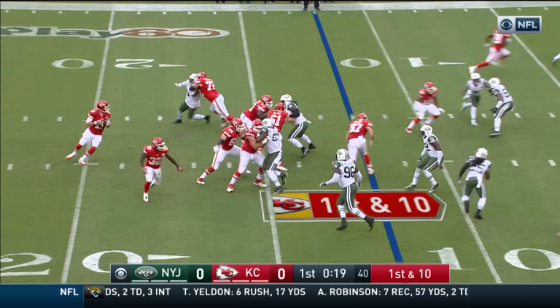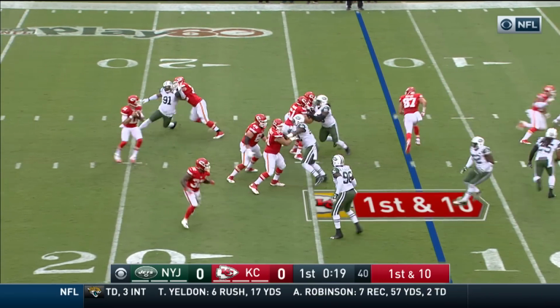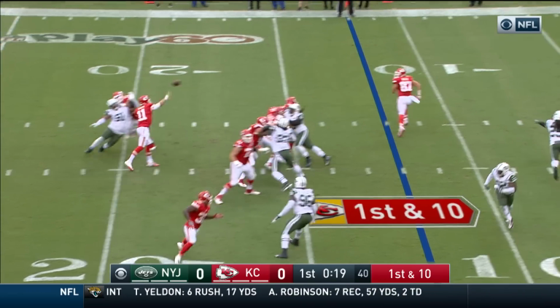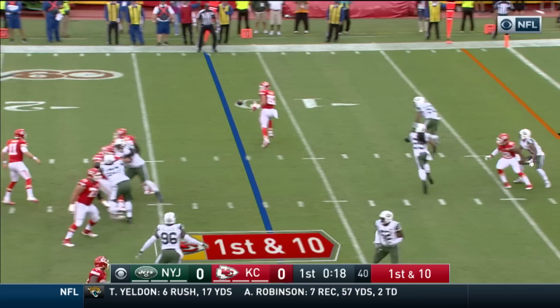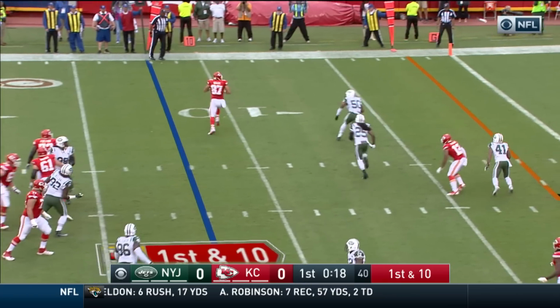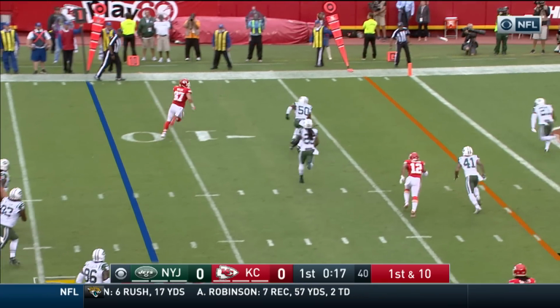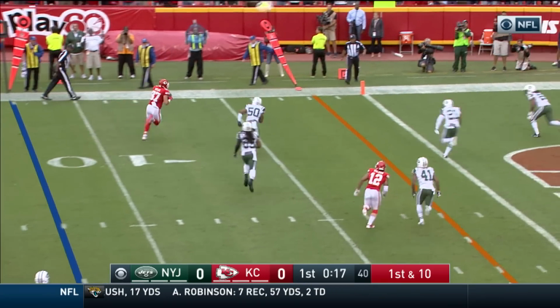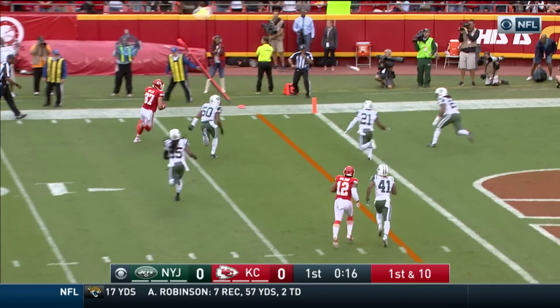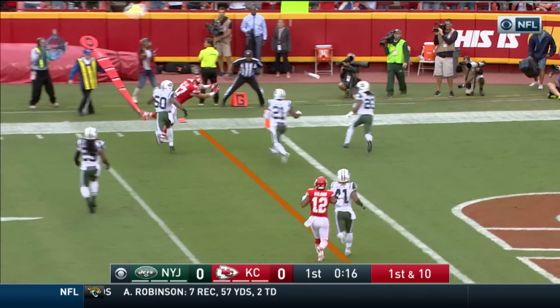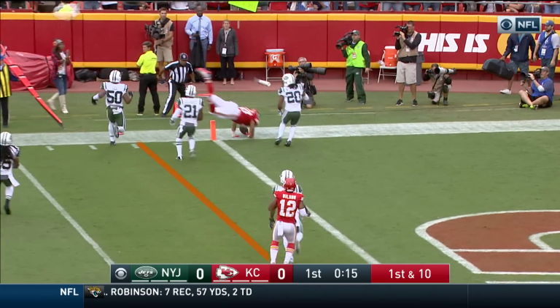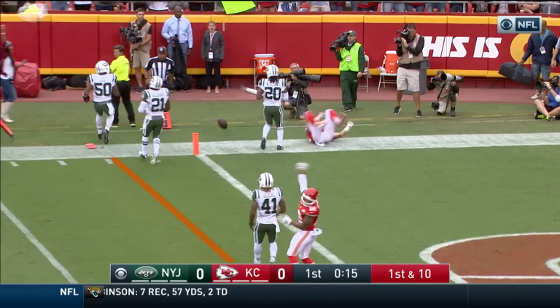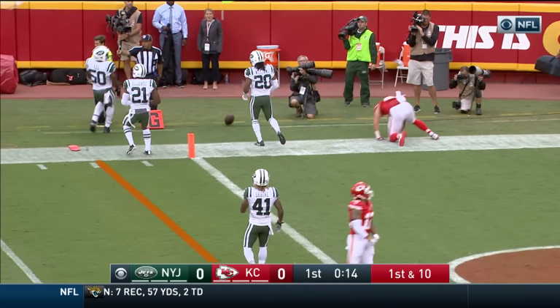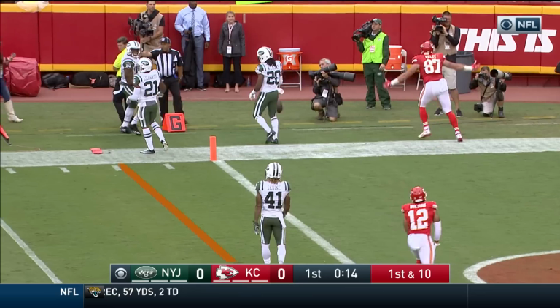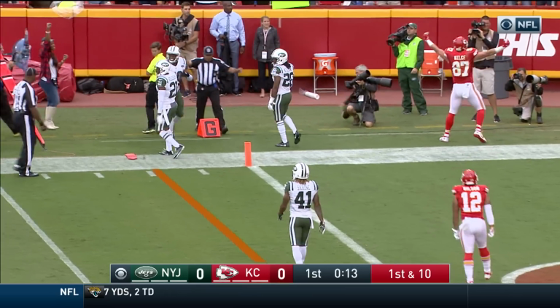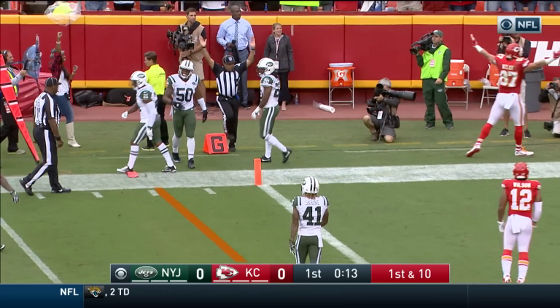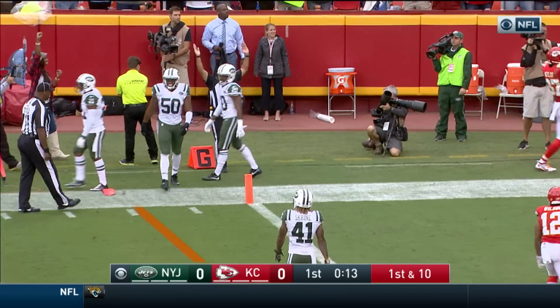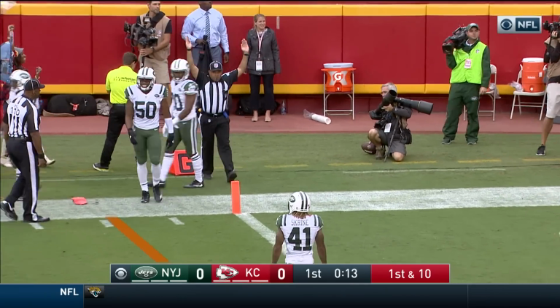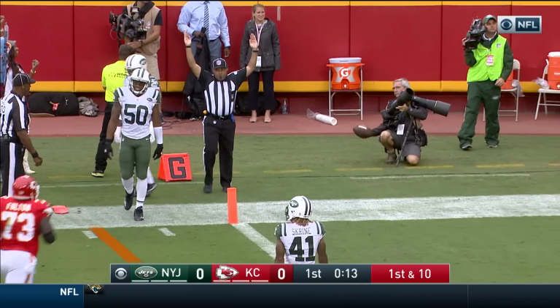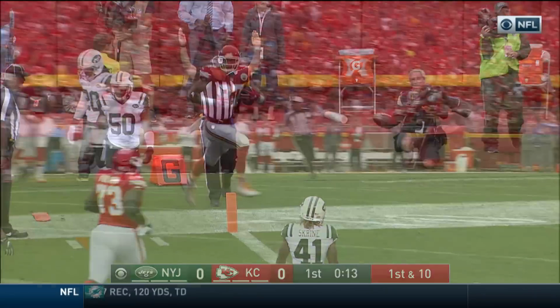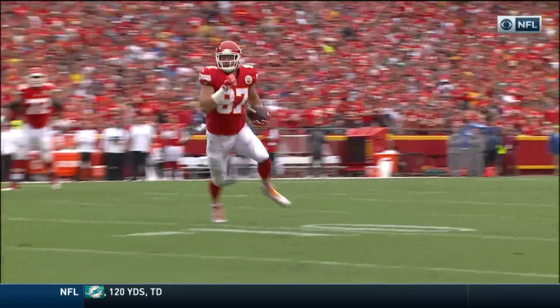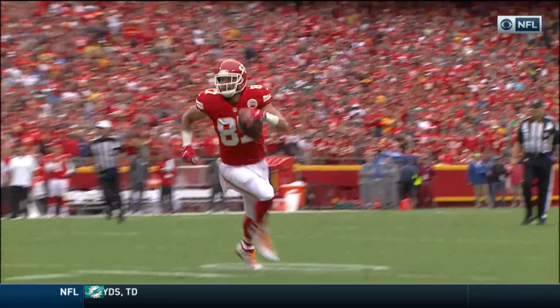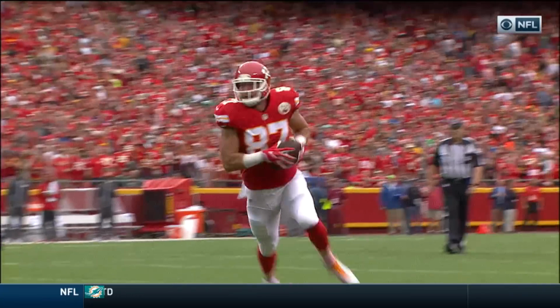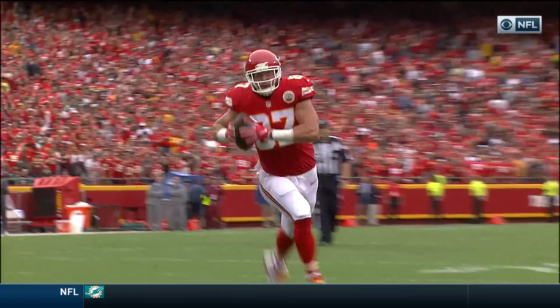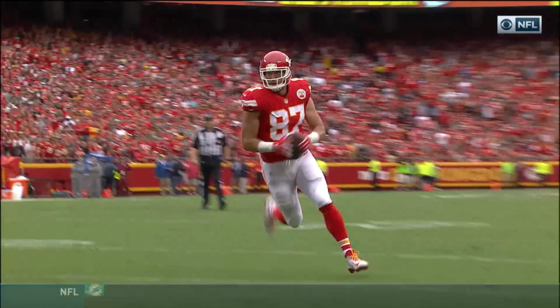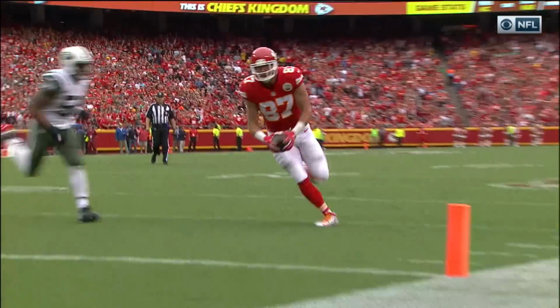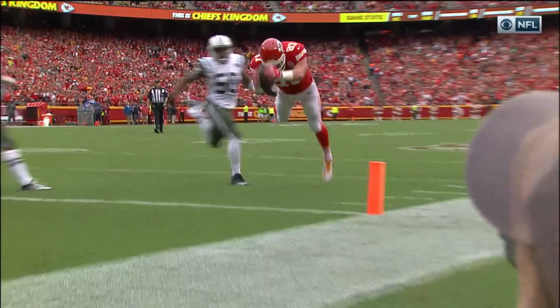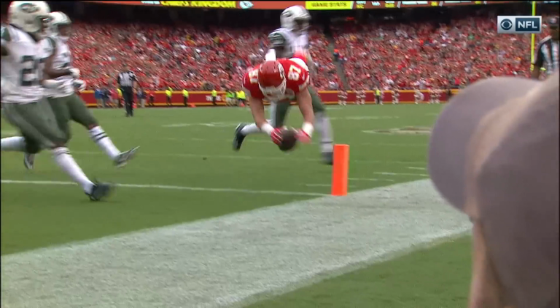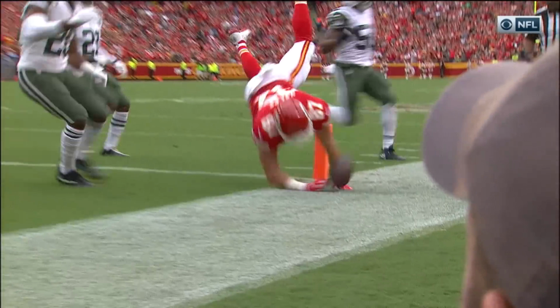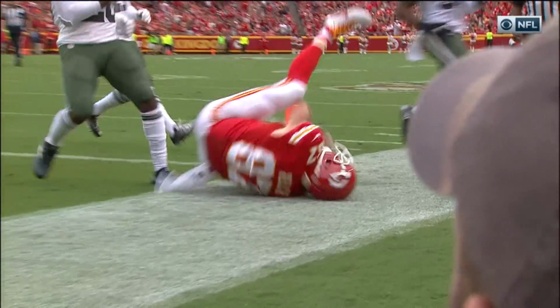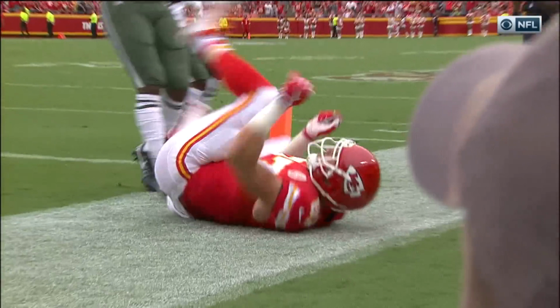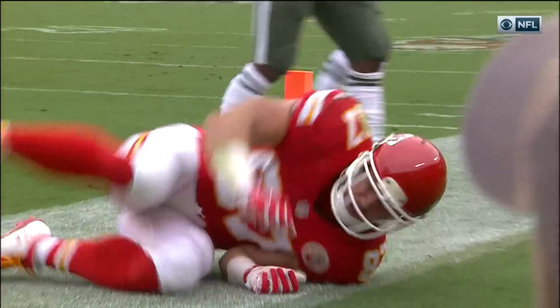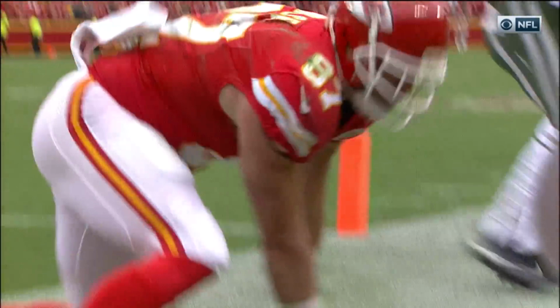Straight drop. Smith, throw it — crossing pattern. Kelsey looking for the corner, diving. Did he get there? Touchdown, Kansas City. He's diving for that goal line. That's the first touchdown in the first half that Kansas City has scored this year.